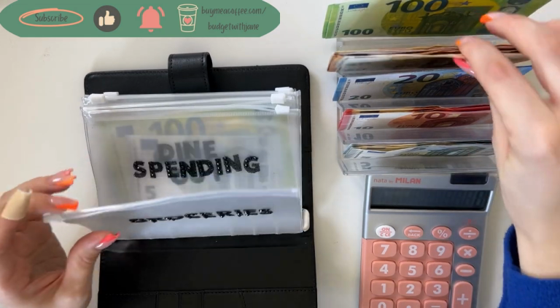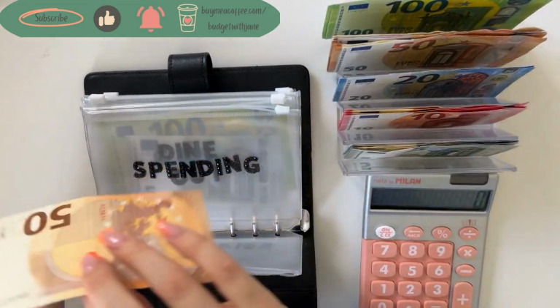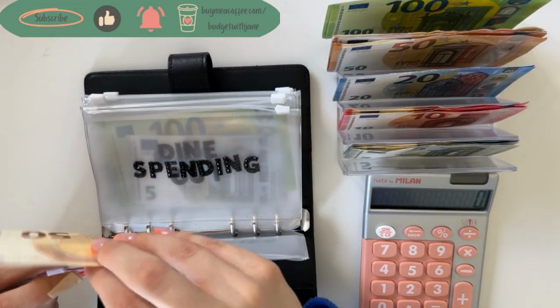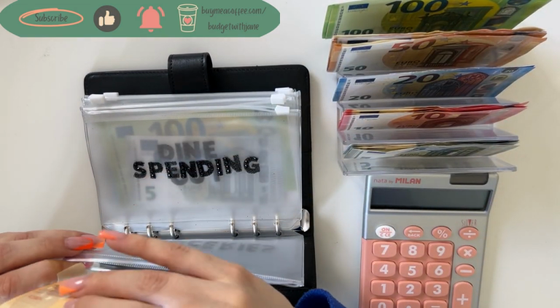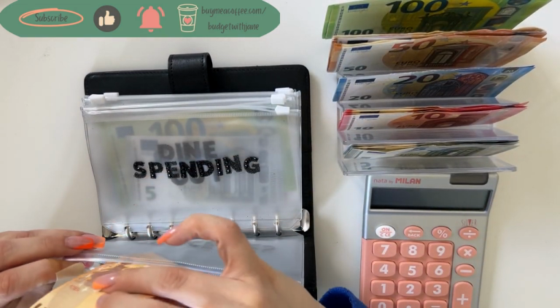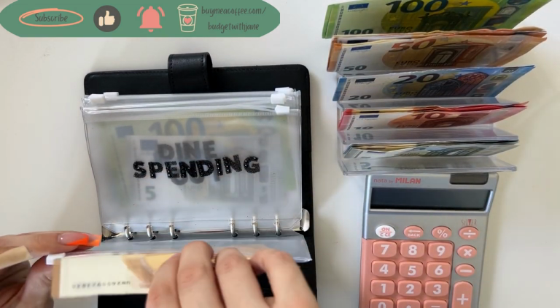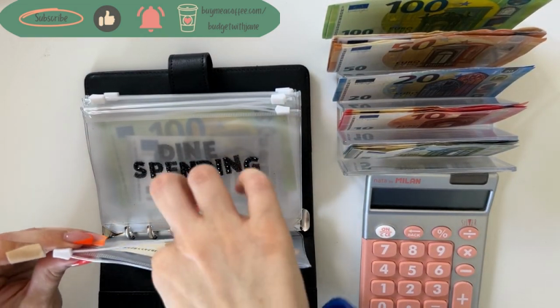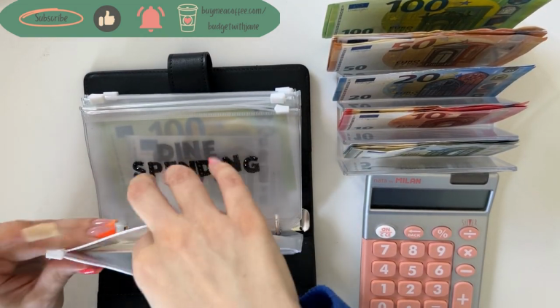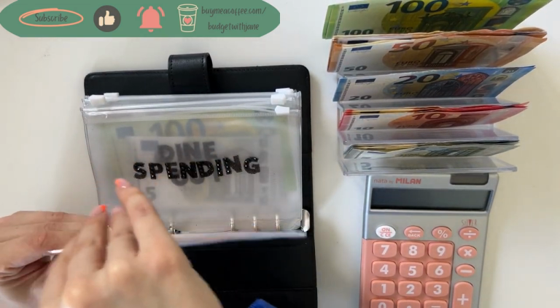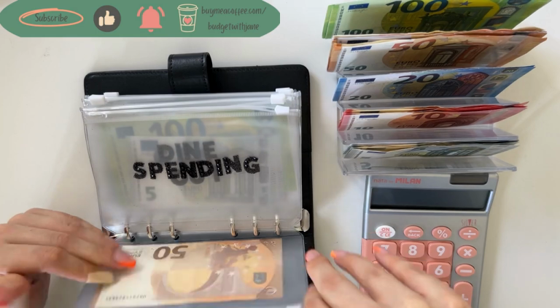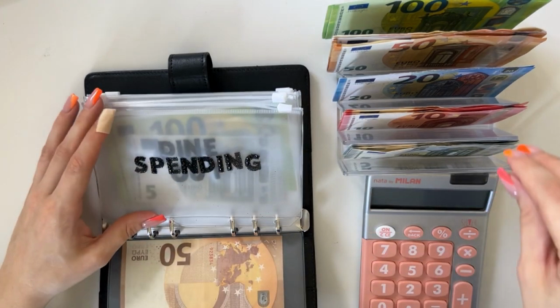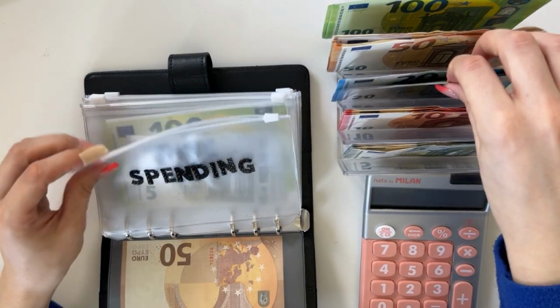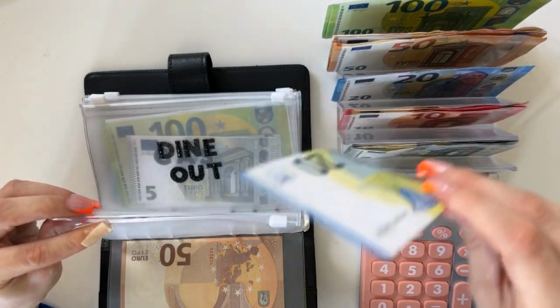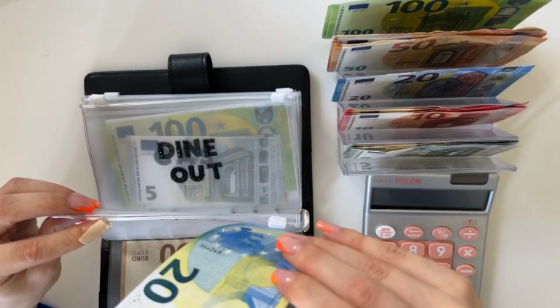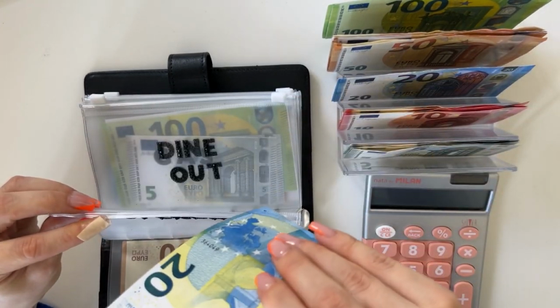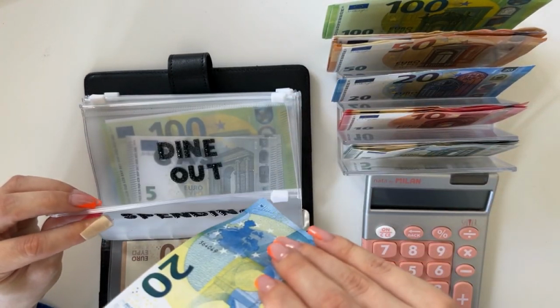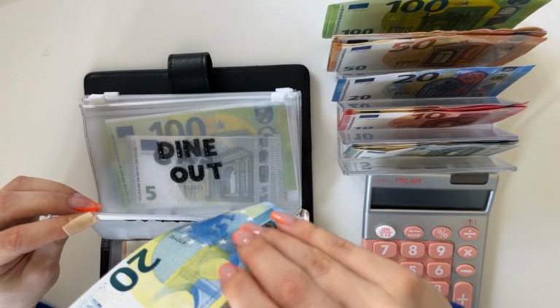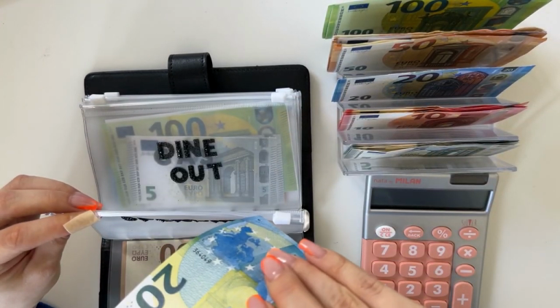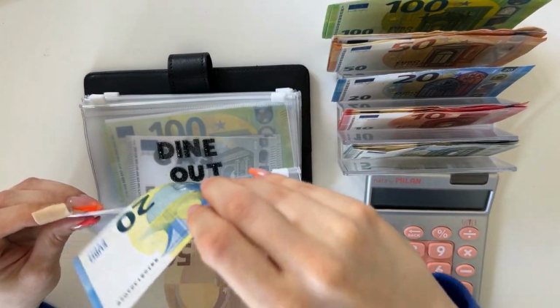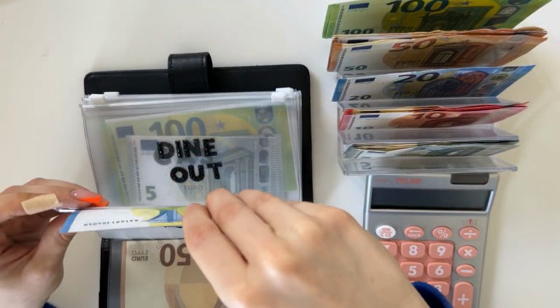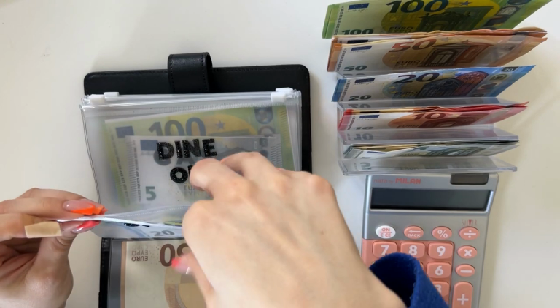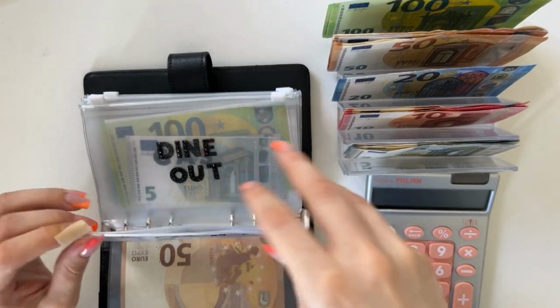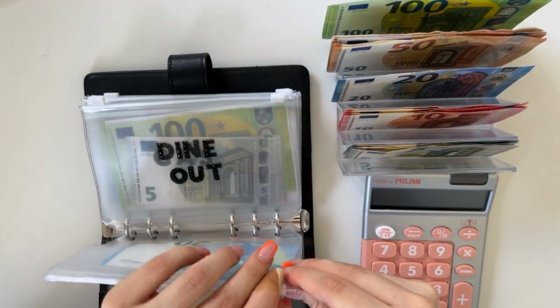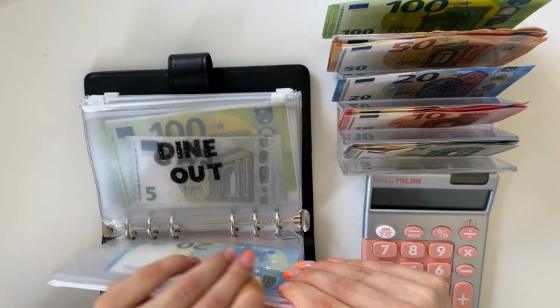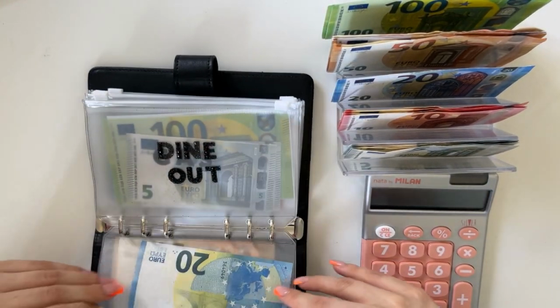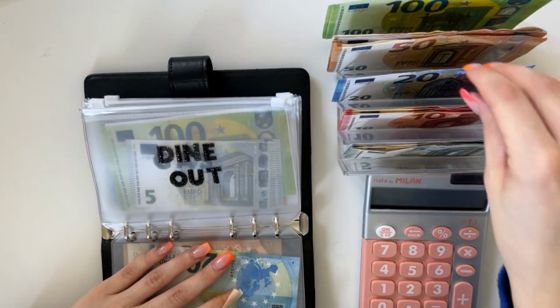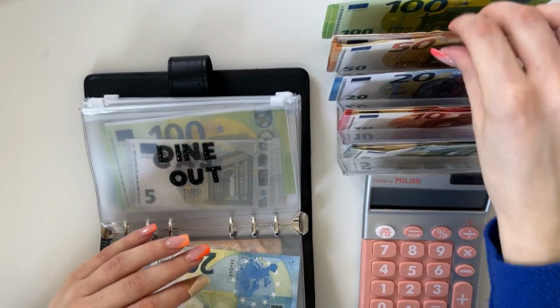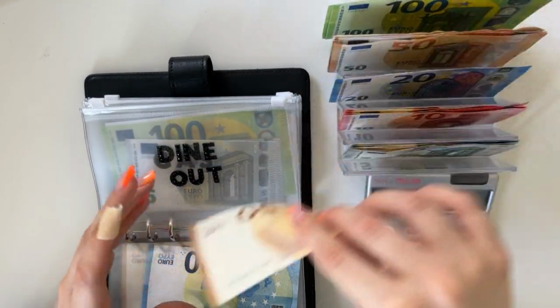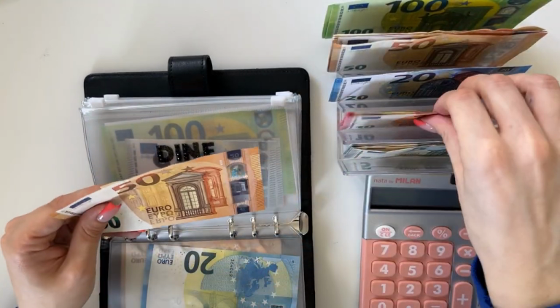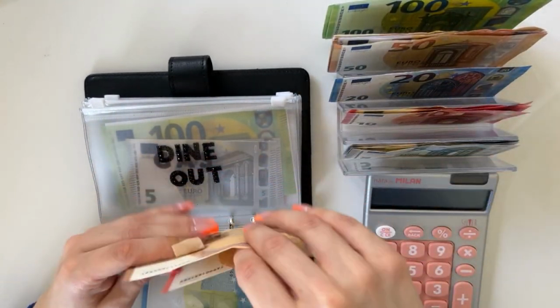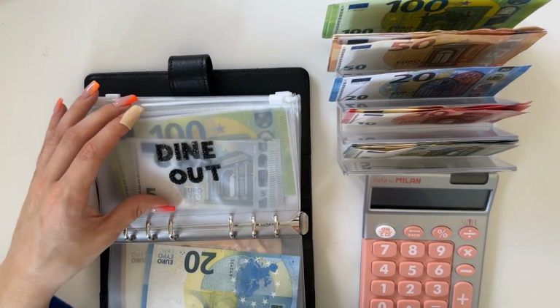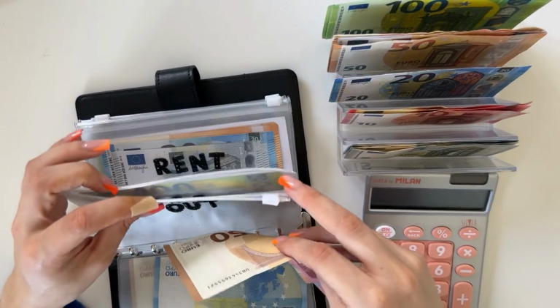We are starting with our black binder. I am putting 15 into groceries, so that's what's going in there. 20 is going into spending, so that's all that's there. And 60 is going into dine out, which is a 50 and a 10.